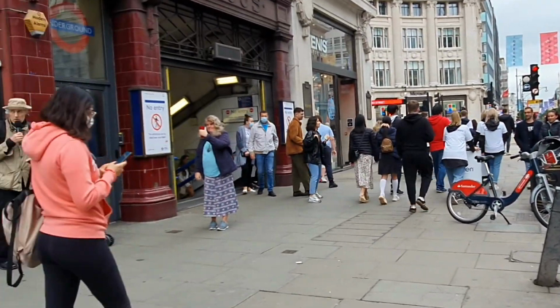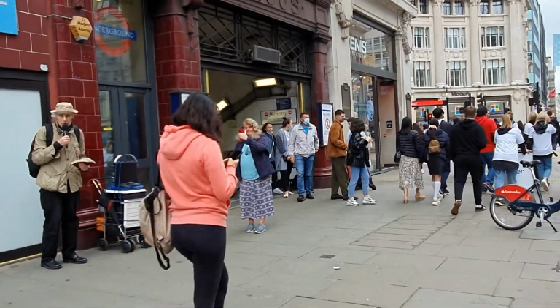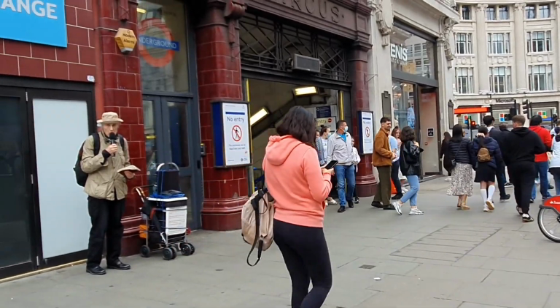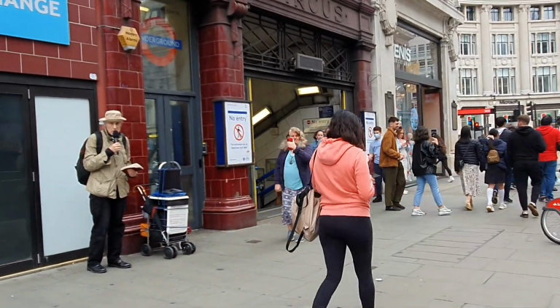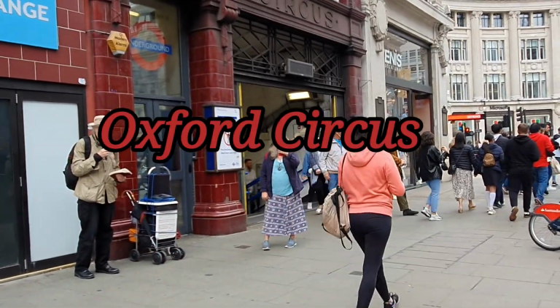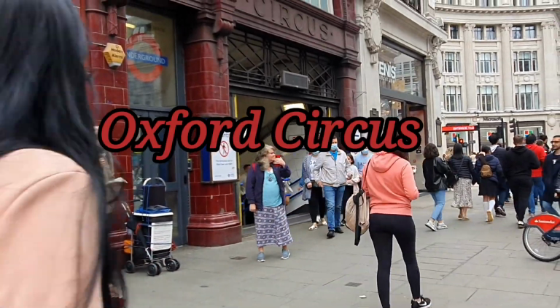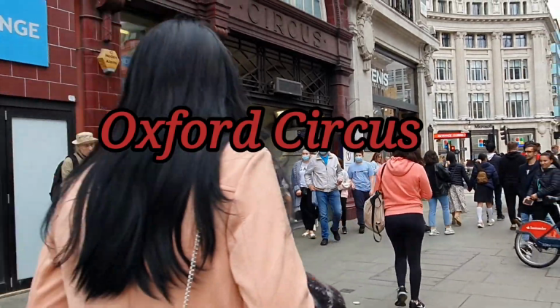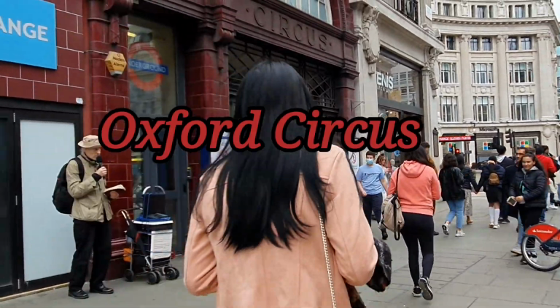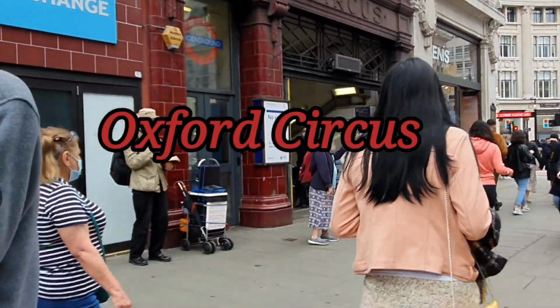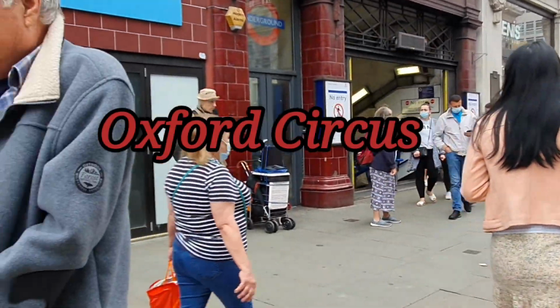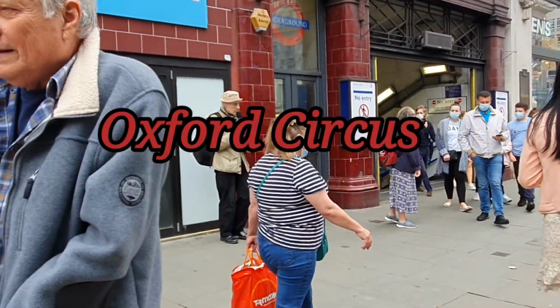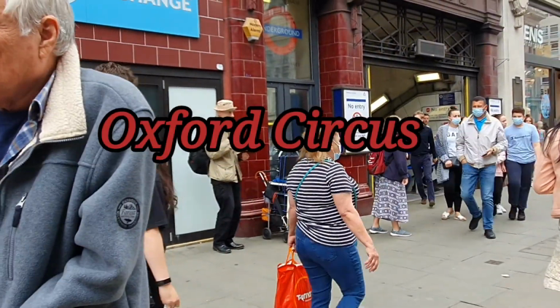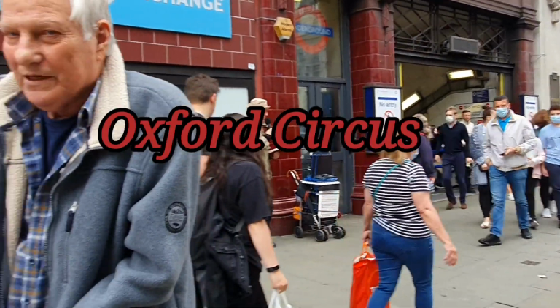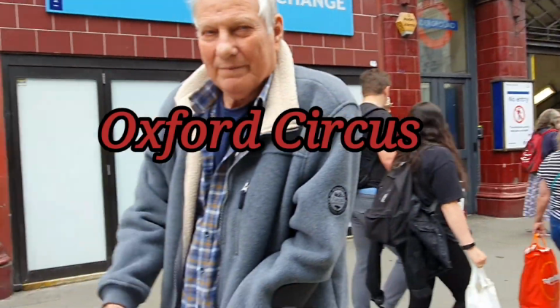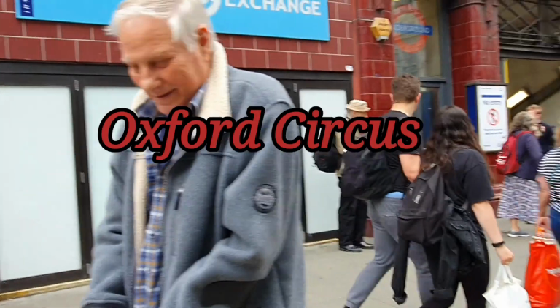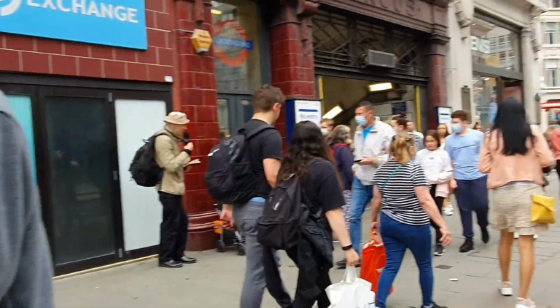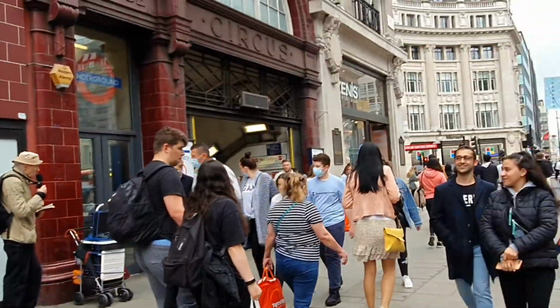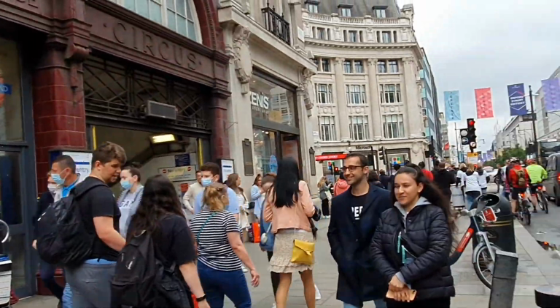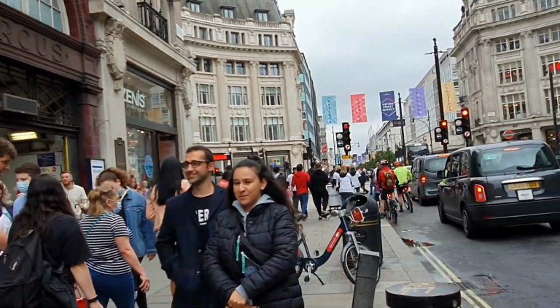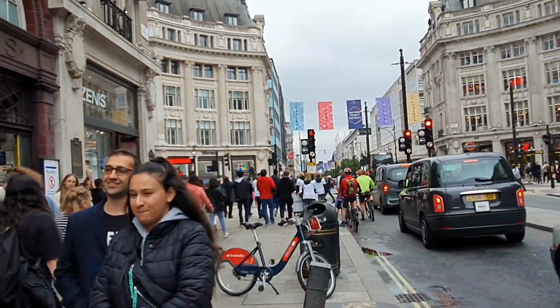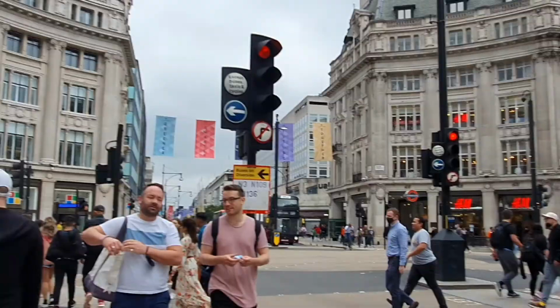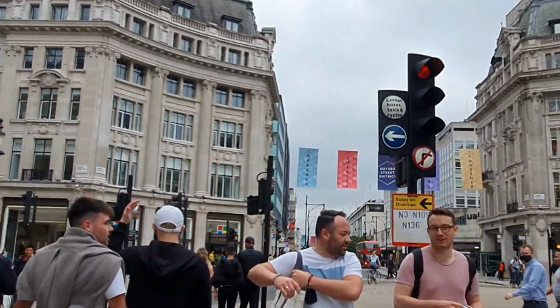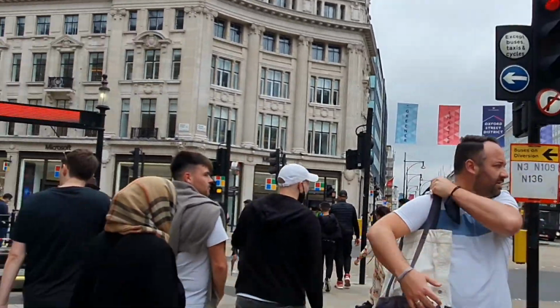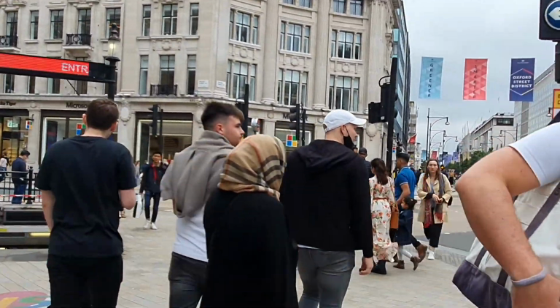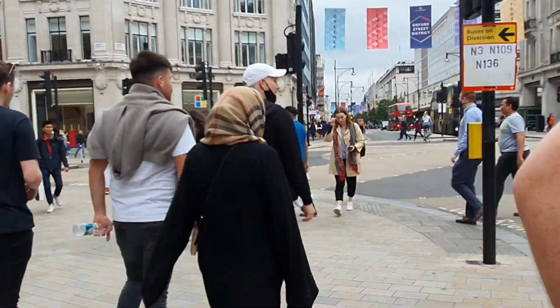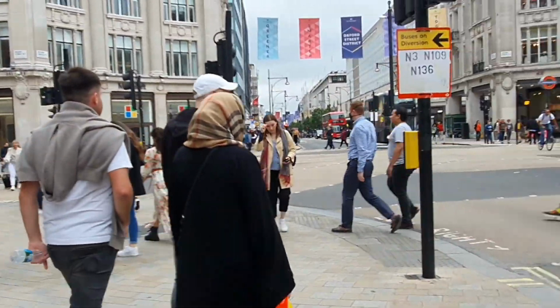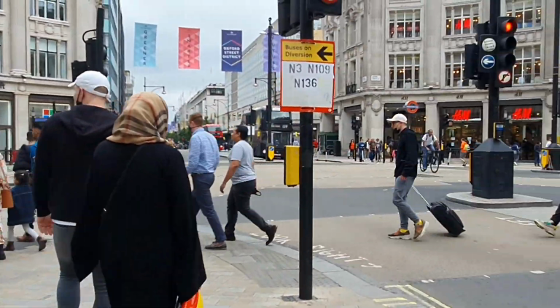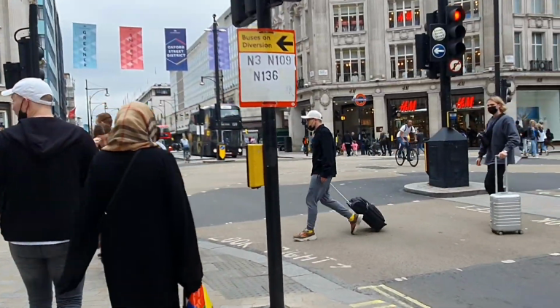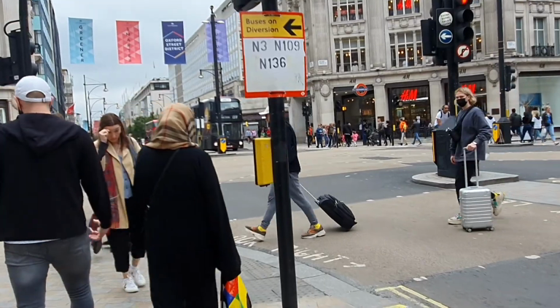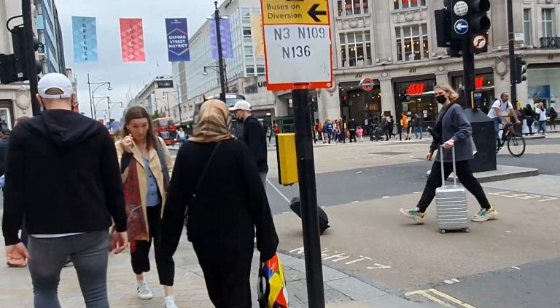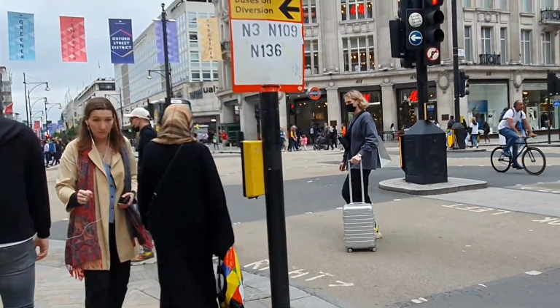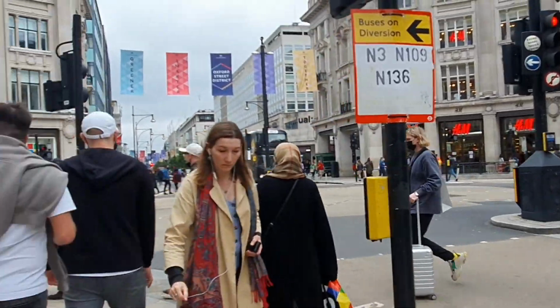Here we are at Oxford Circus — as you can probably tell, it's quite busy. We got there around 1:30 and there are really a lot of shops on this street.